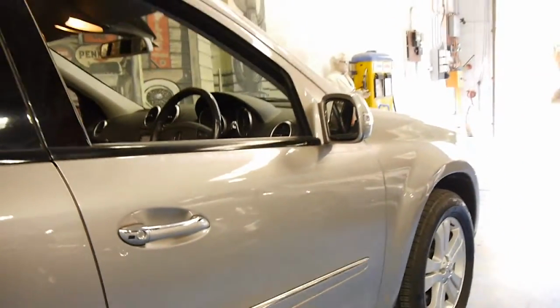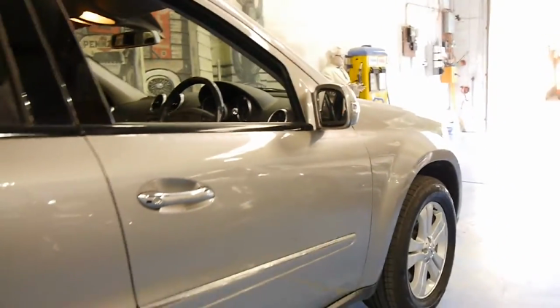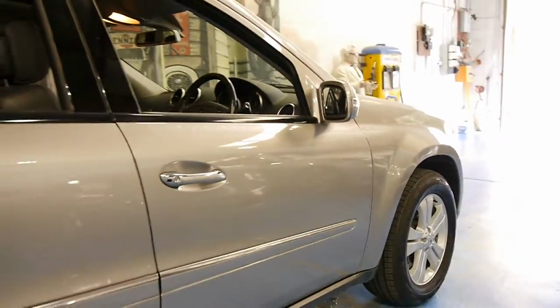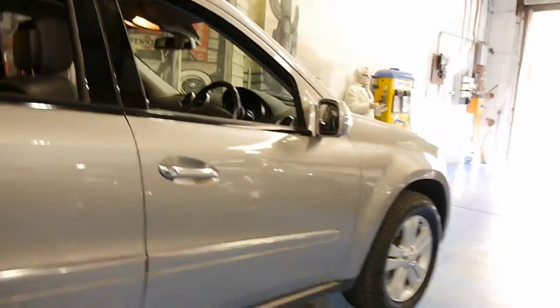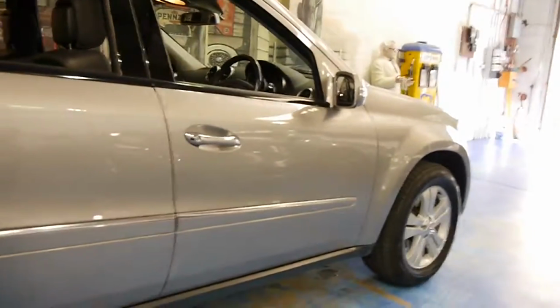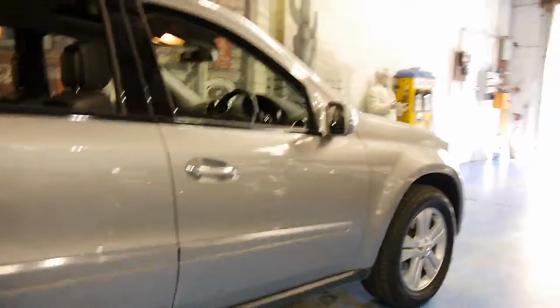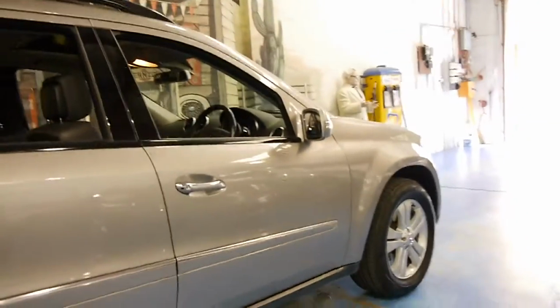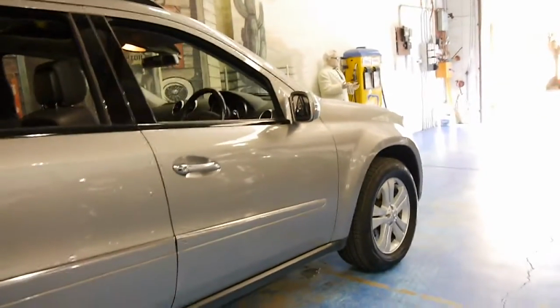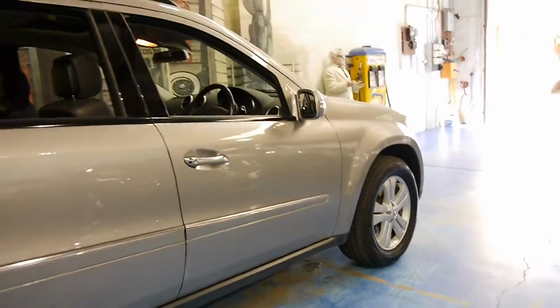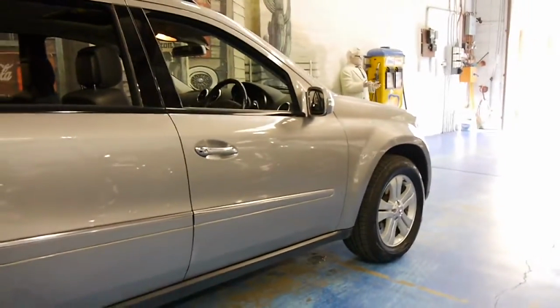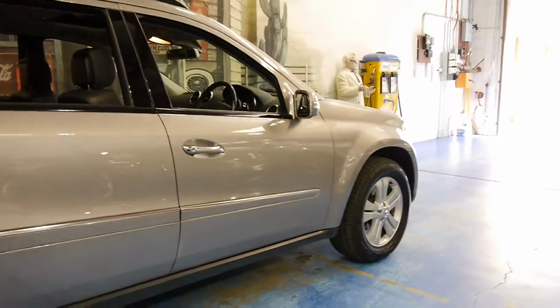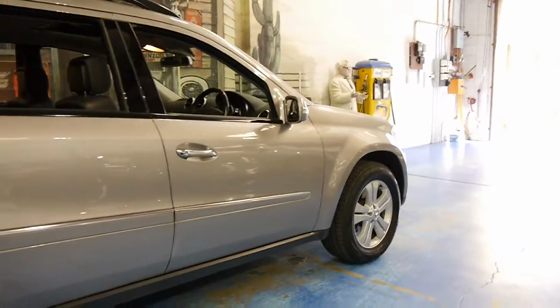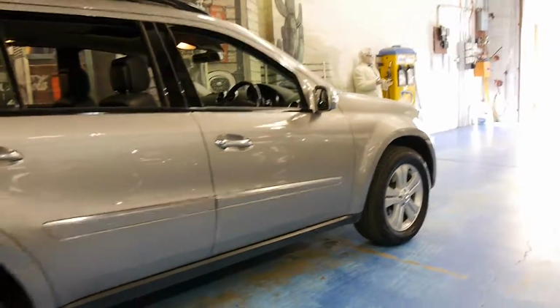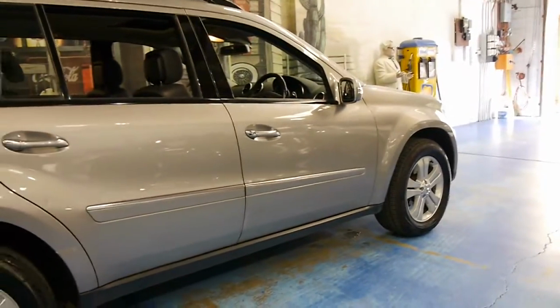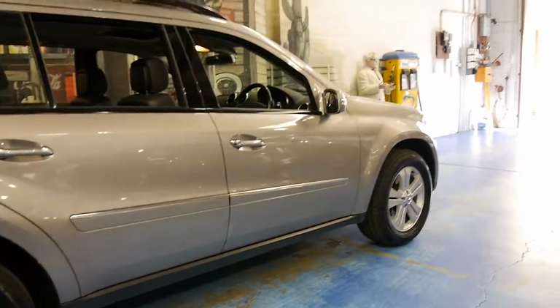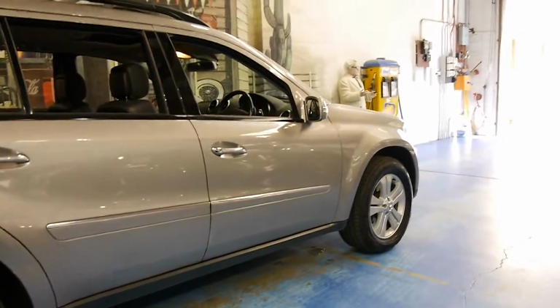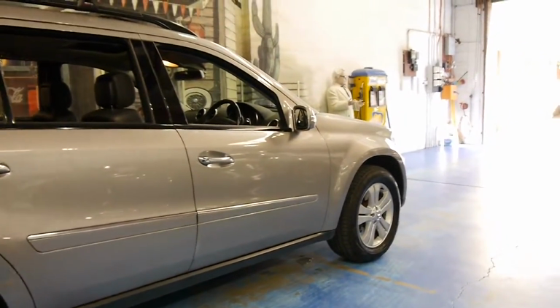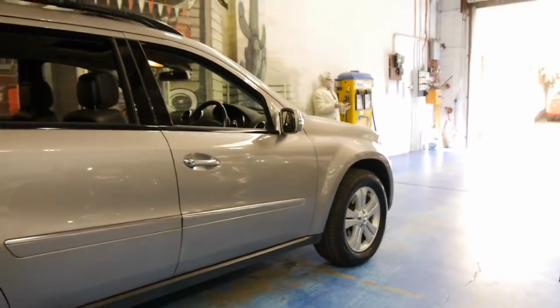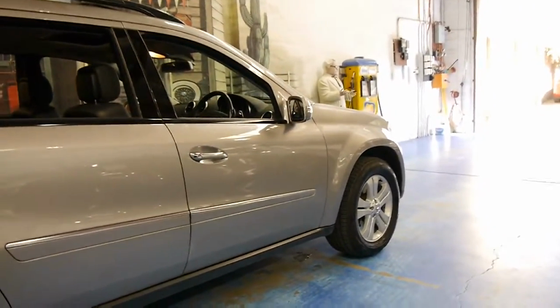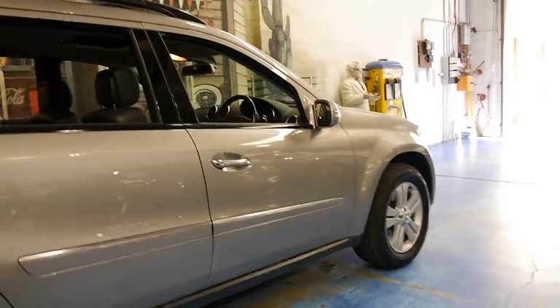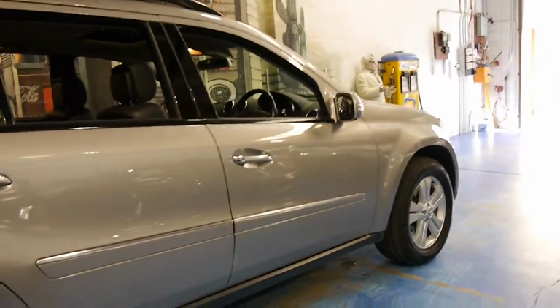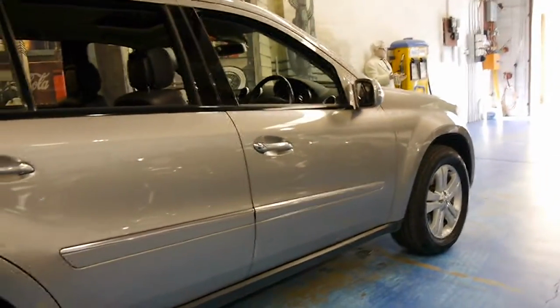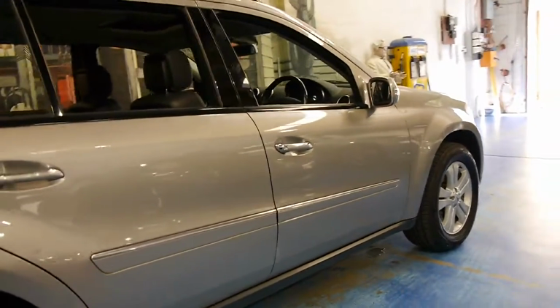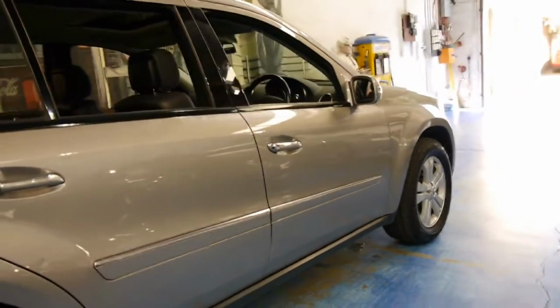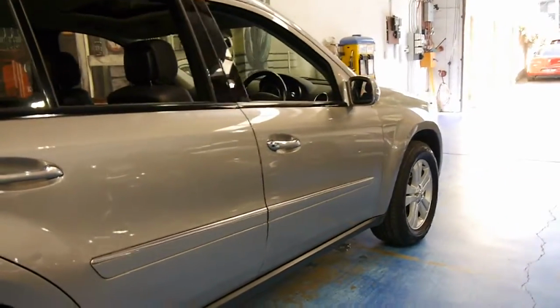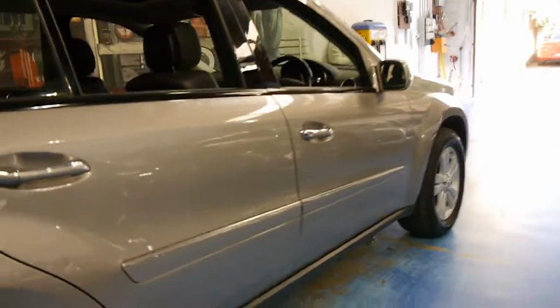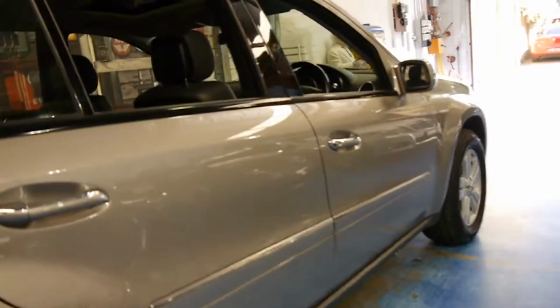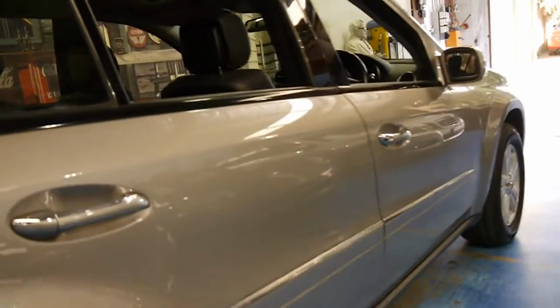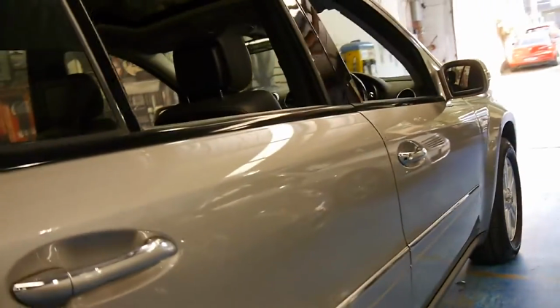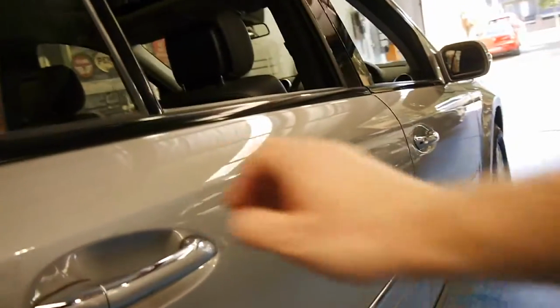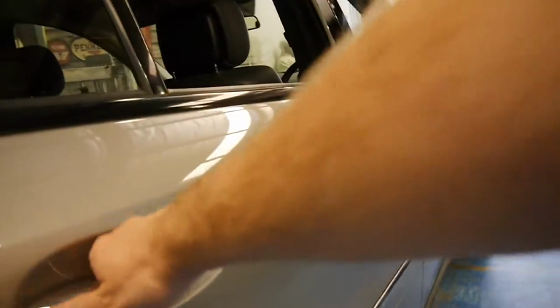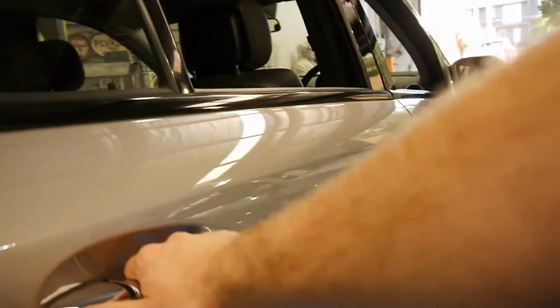The previous owner has put a good set of tyres on it — Michelins on the back, Continentals on the front. Both are very, very good tyres.